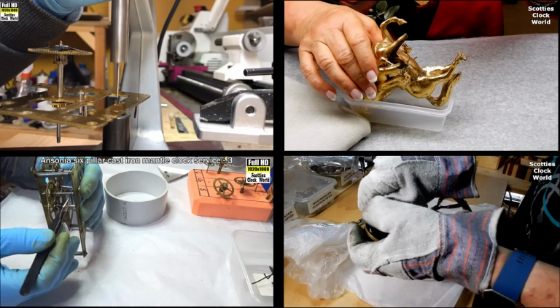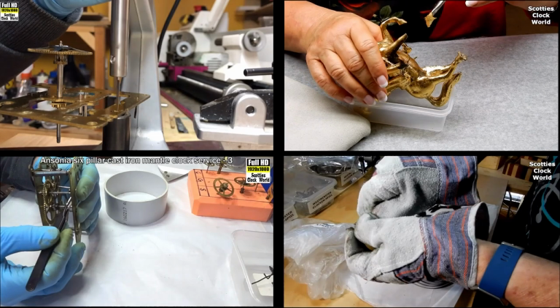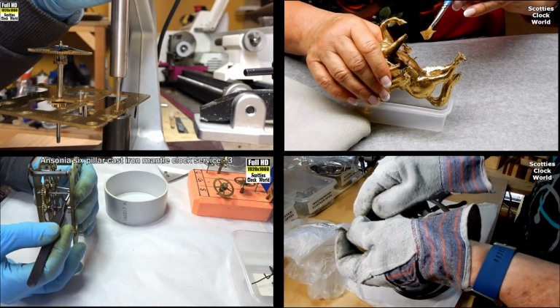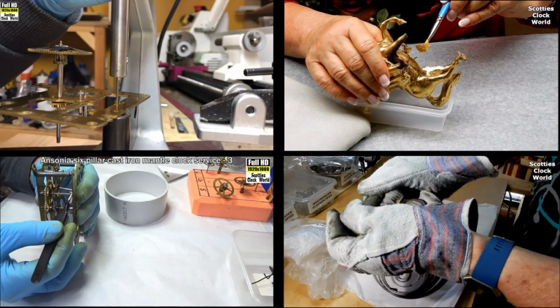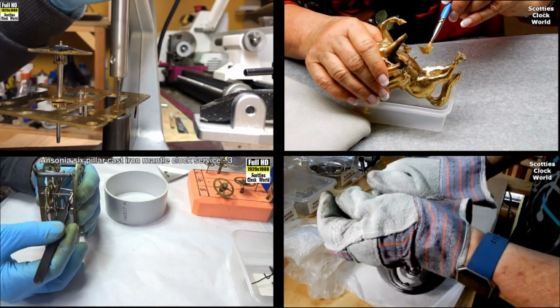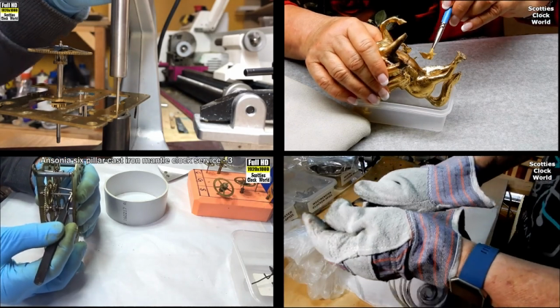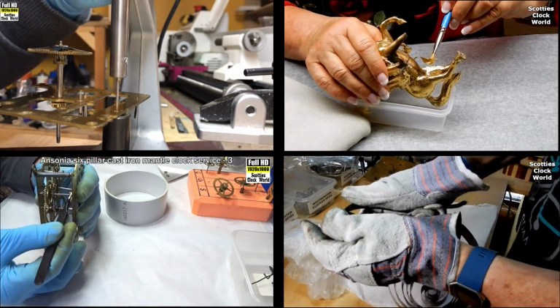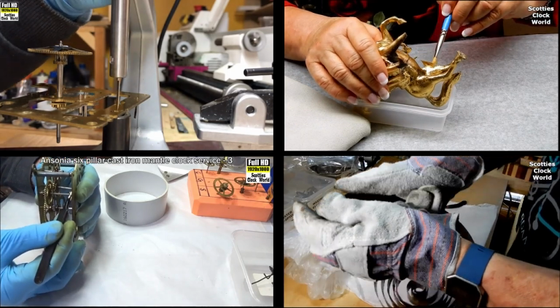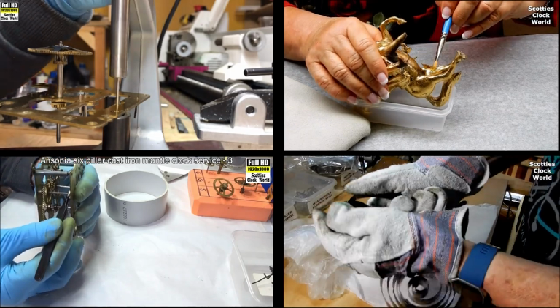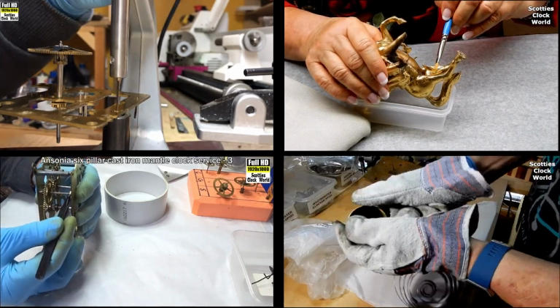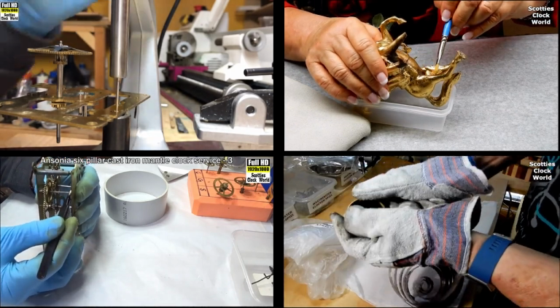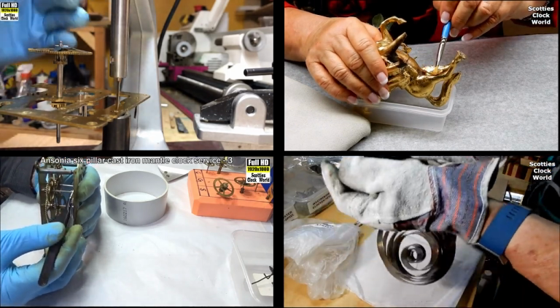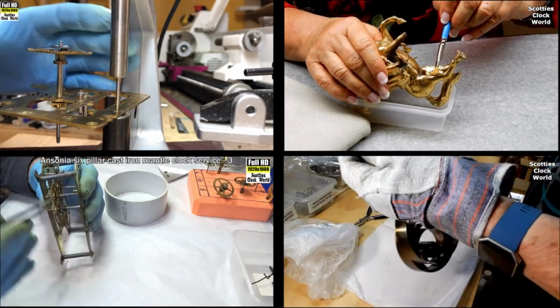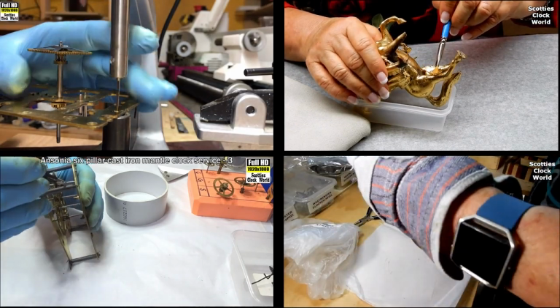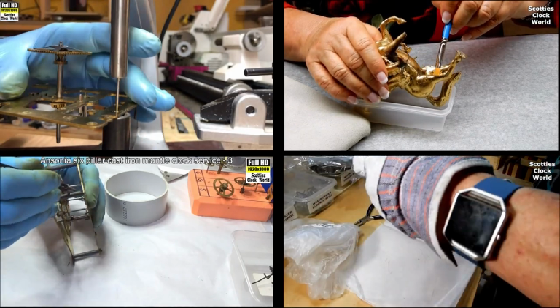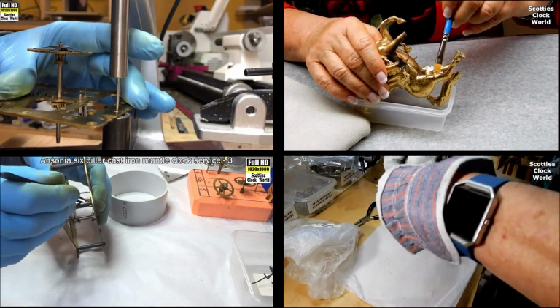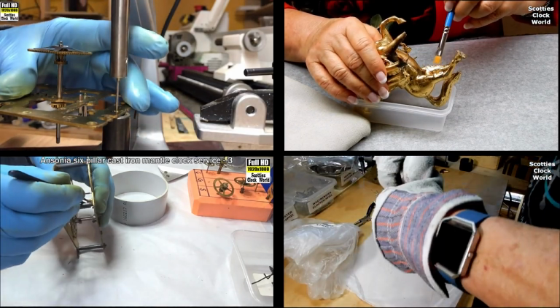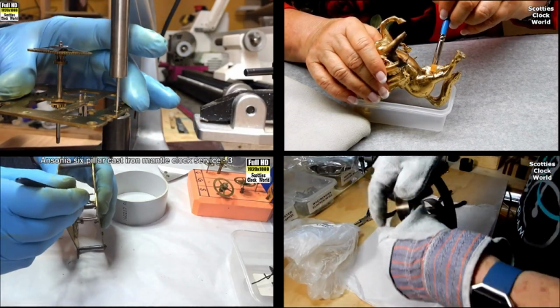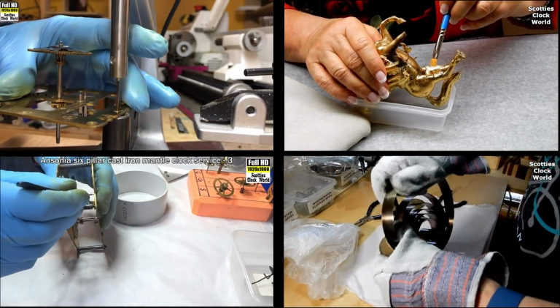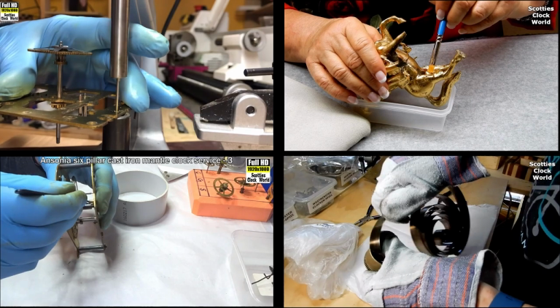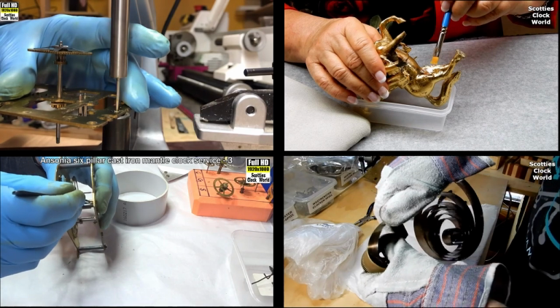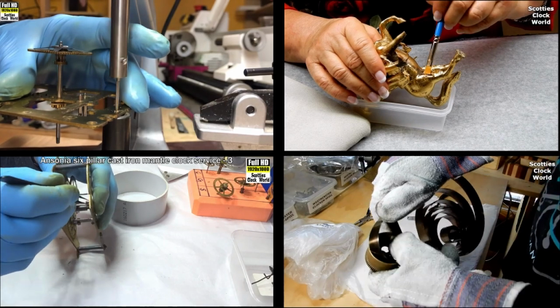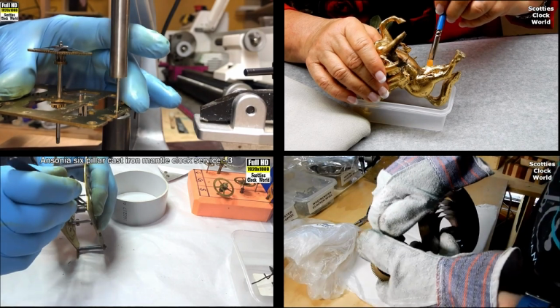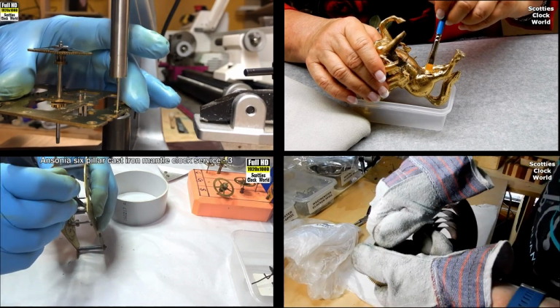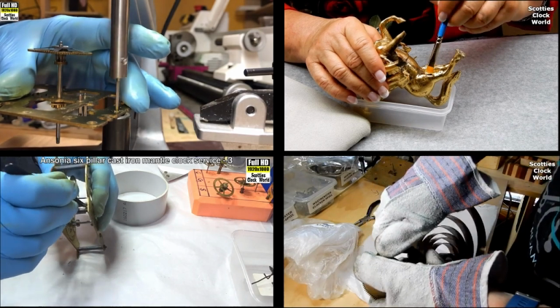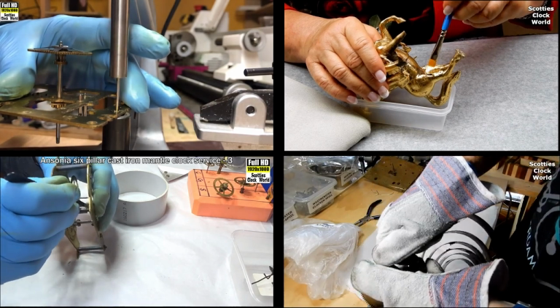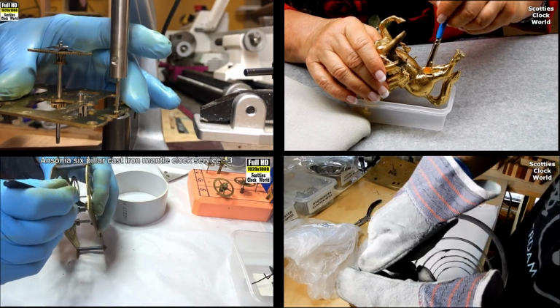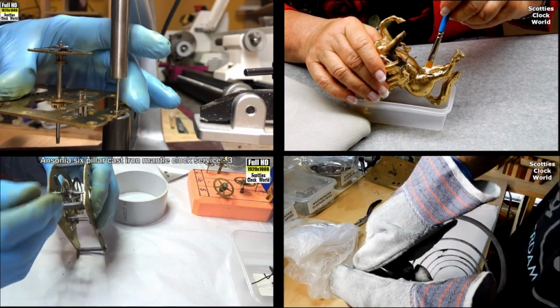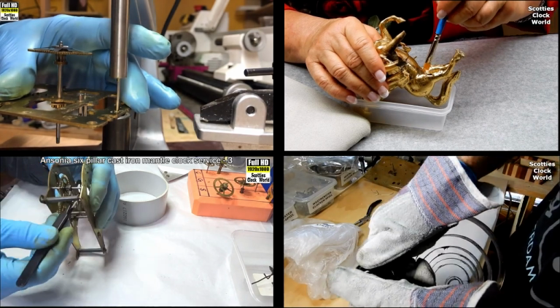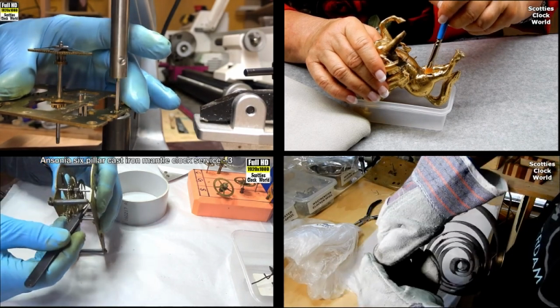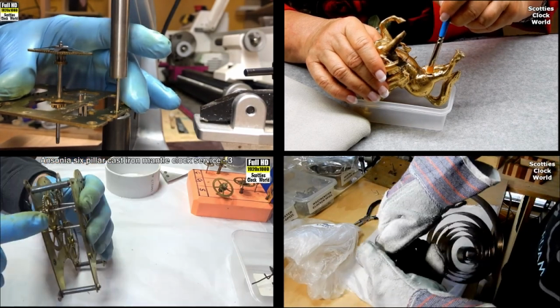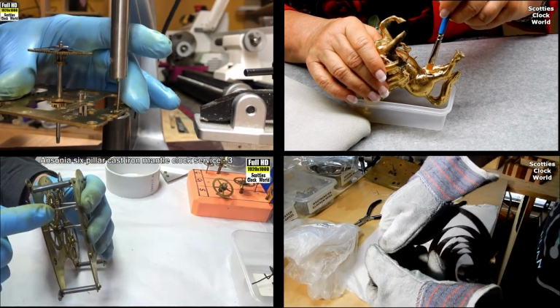Hi, I'm Scotty. If you want to learn how to service and repair antique mechanical clocks, then subscribe to my channel. Welcome to Scotty's Clock World.